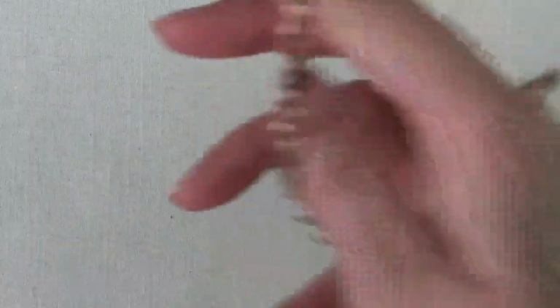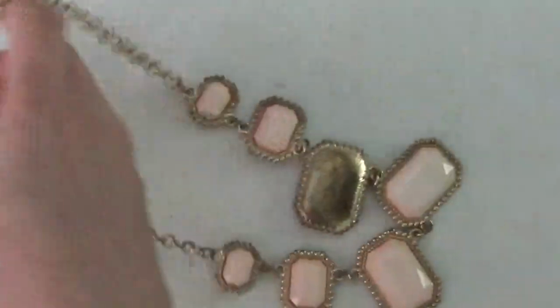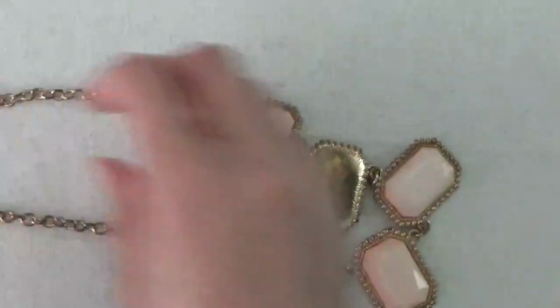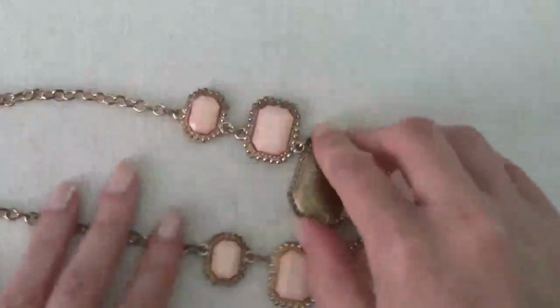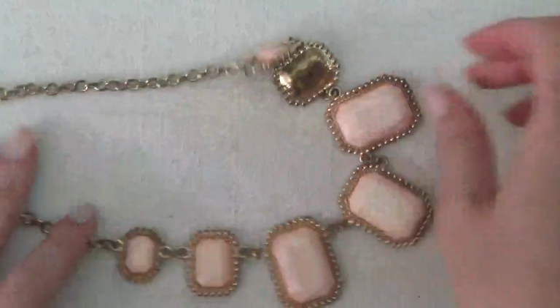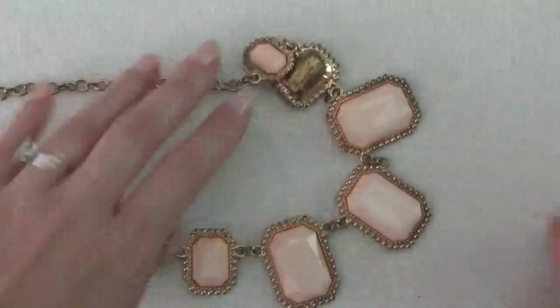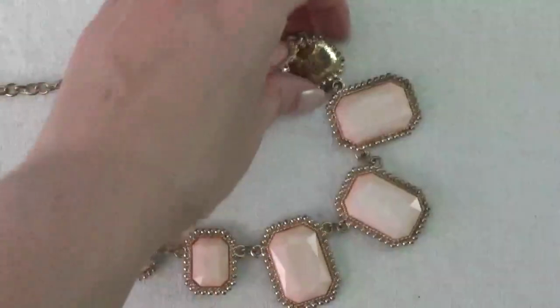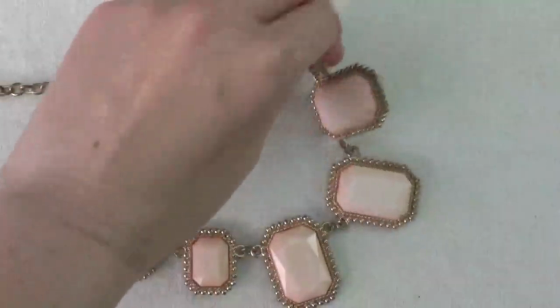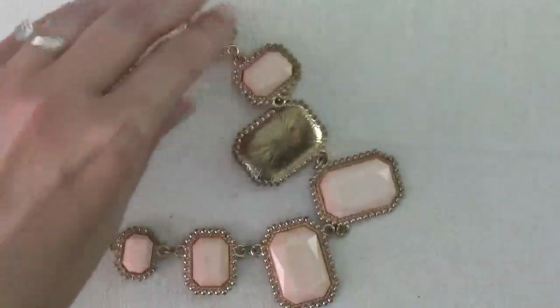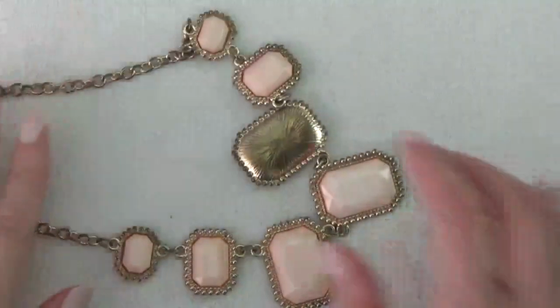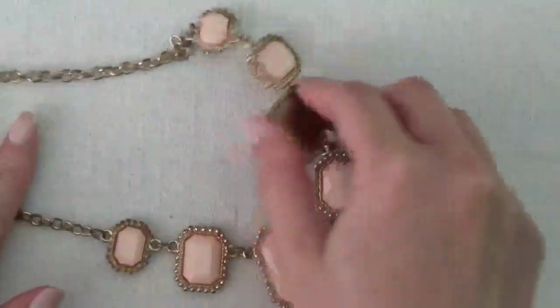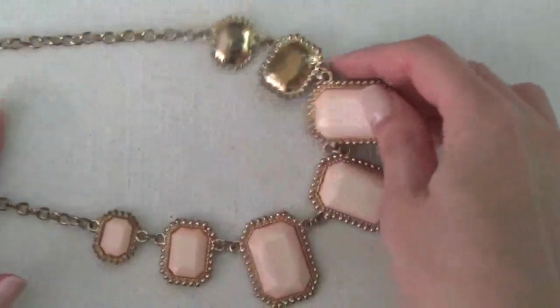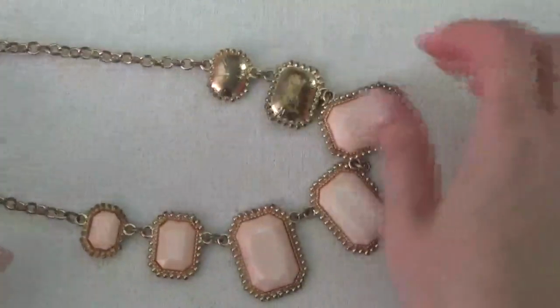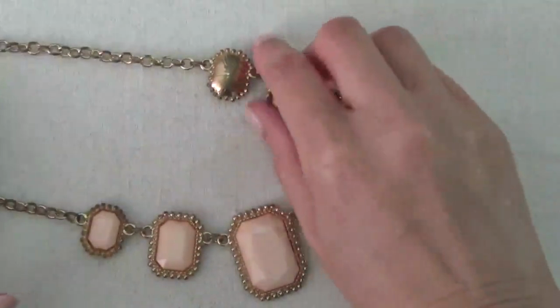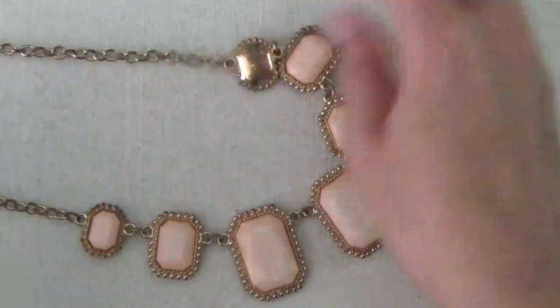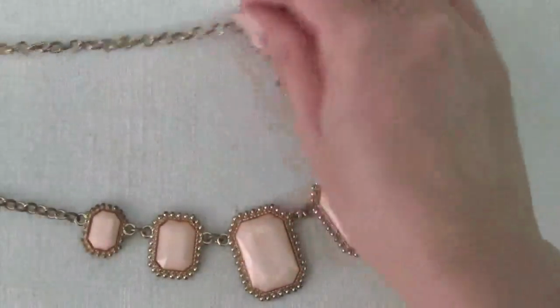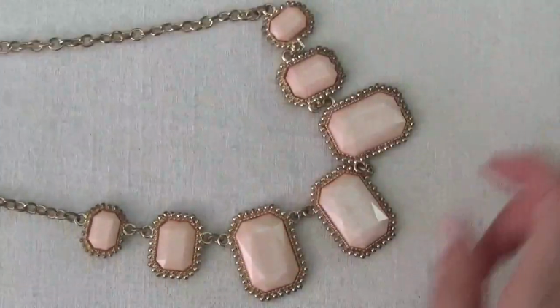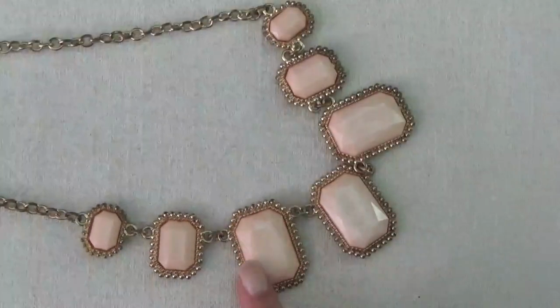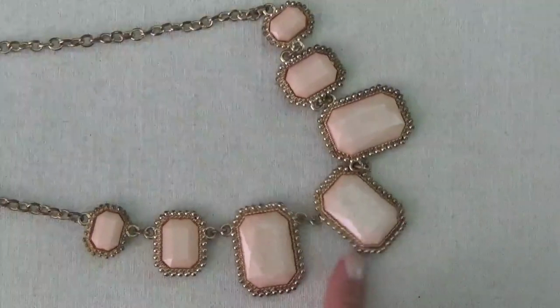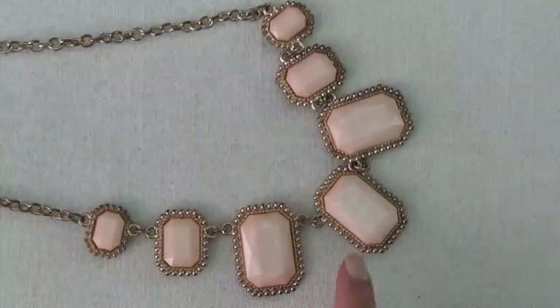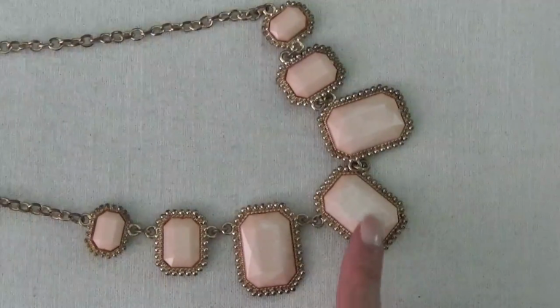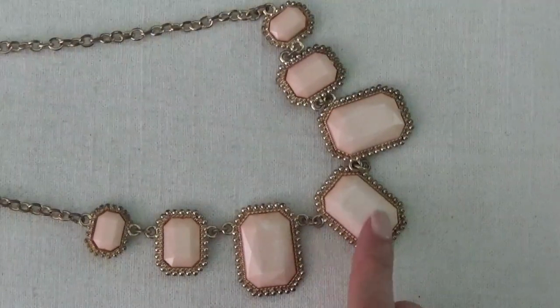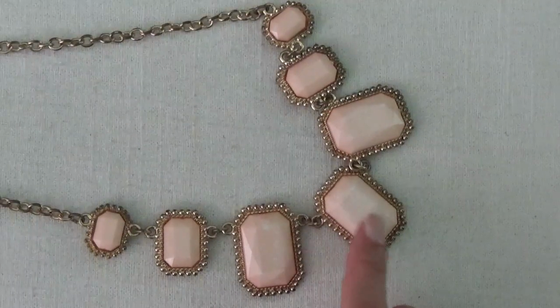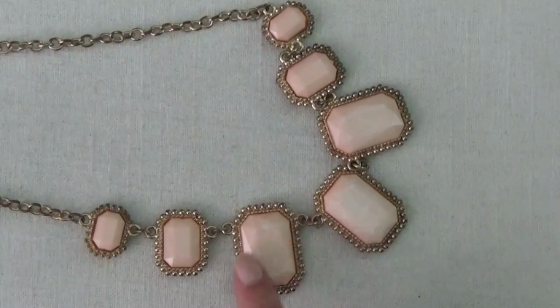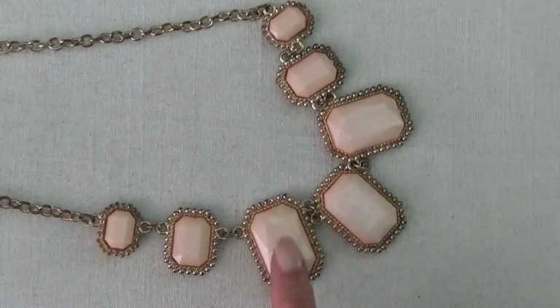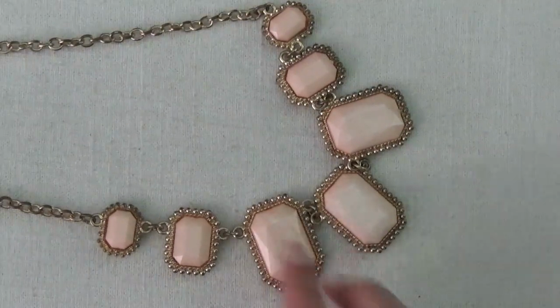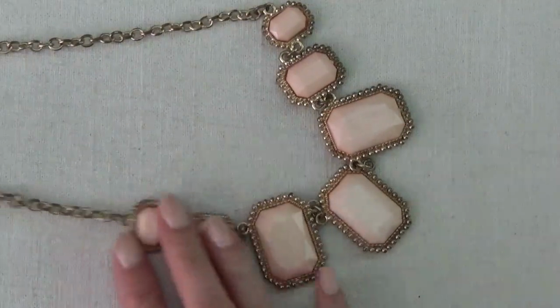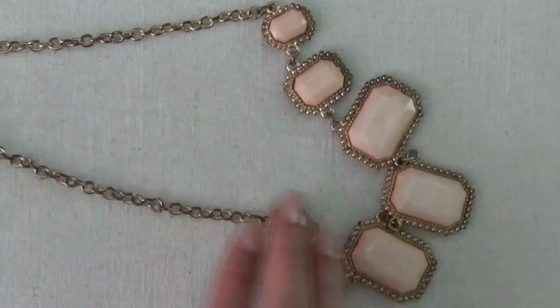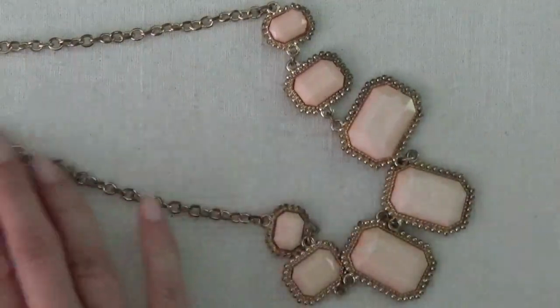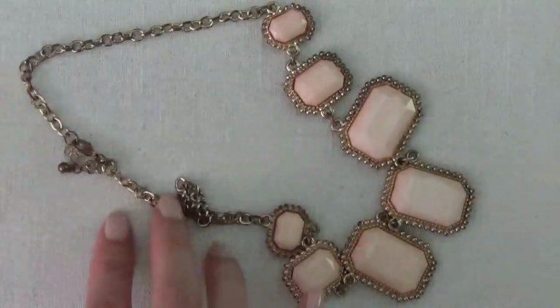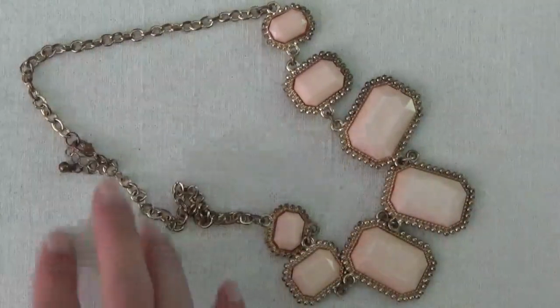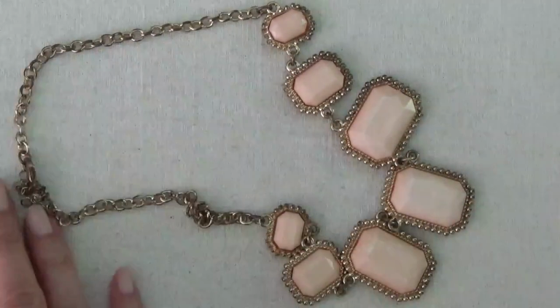Okay, another necklace. This one has plastic rhinestones, light pink color. Looks like there's some fading on this. Gold tone chain.